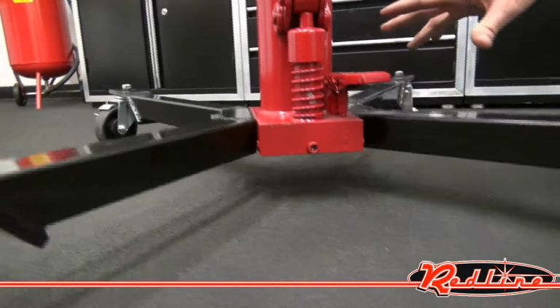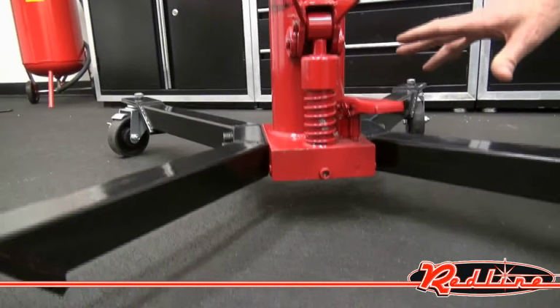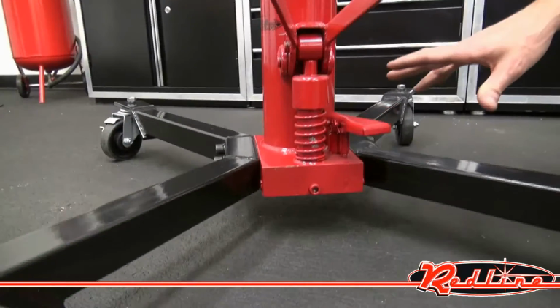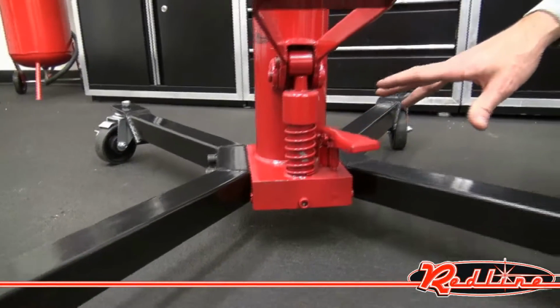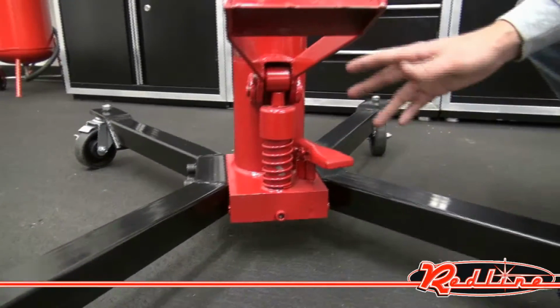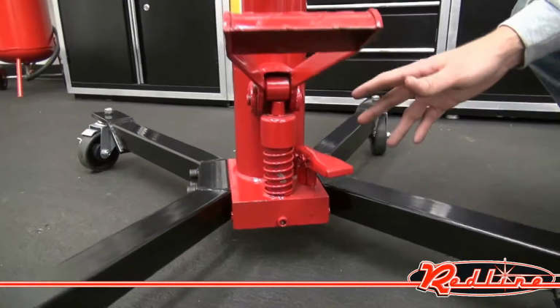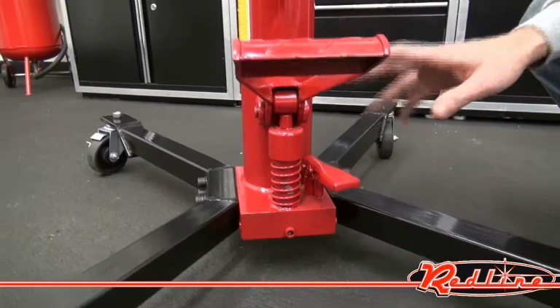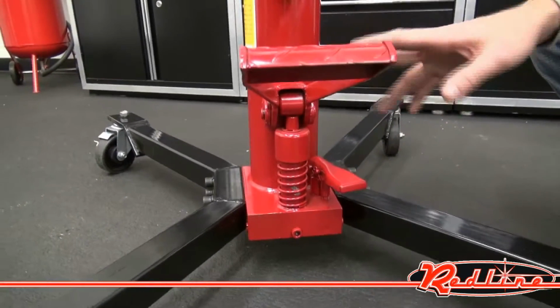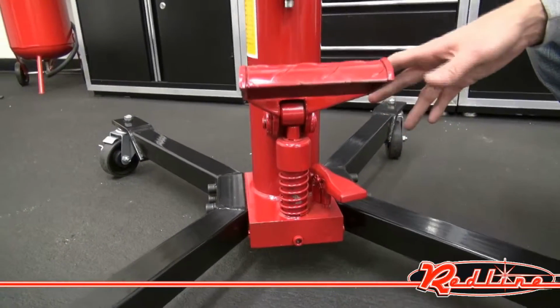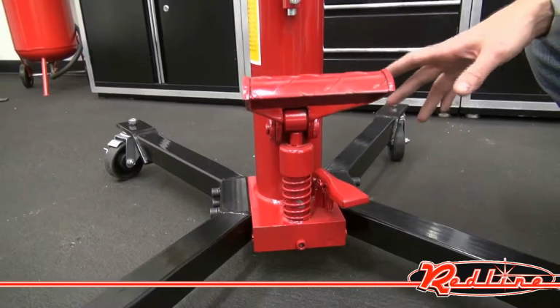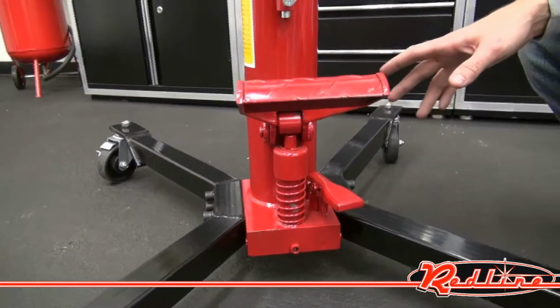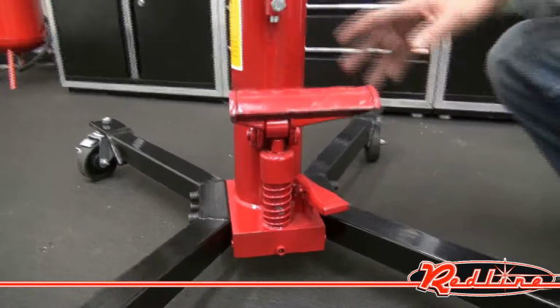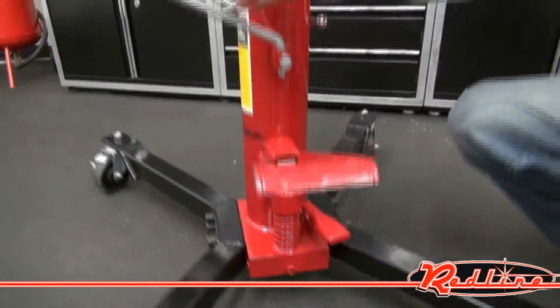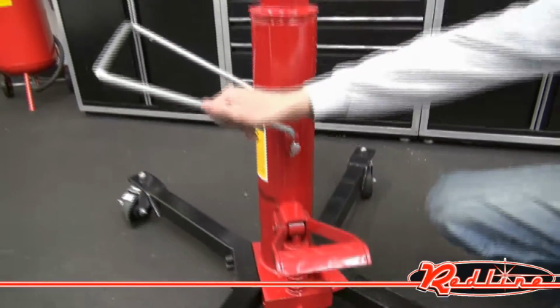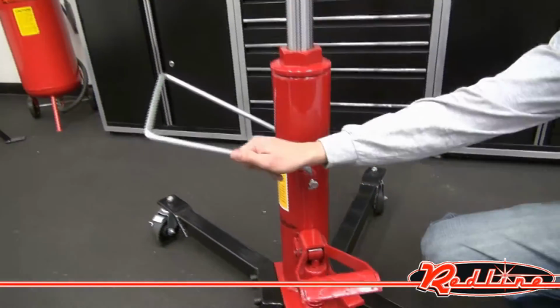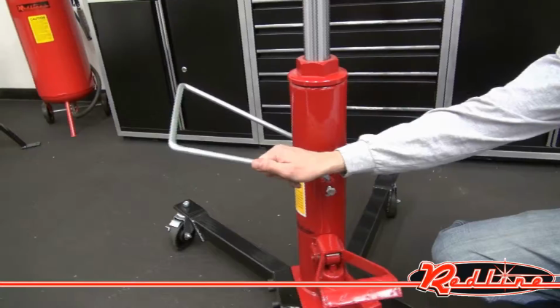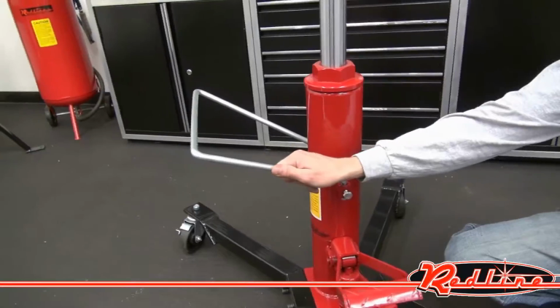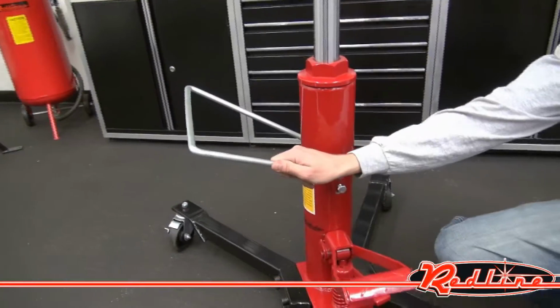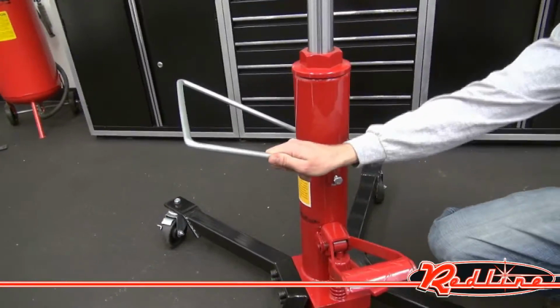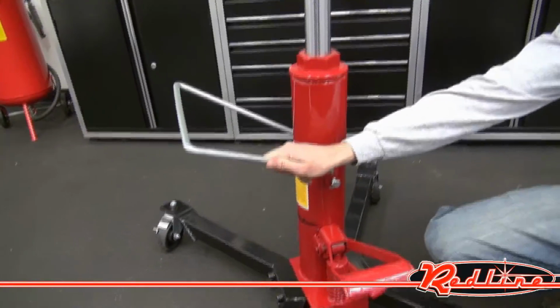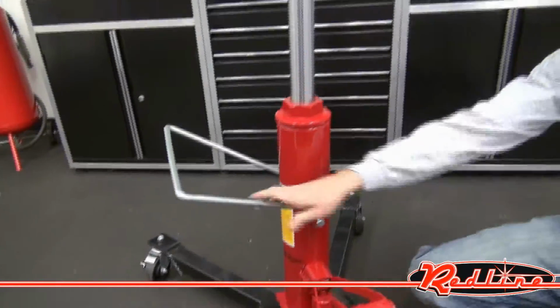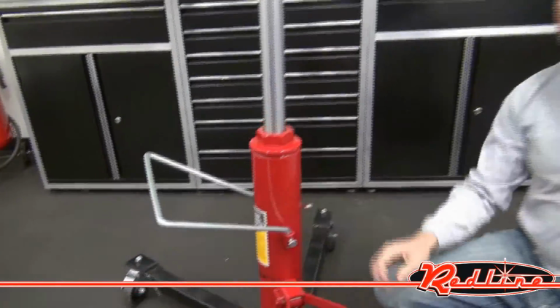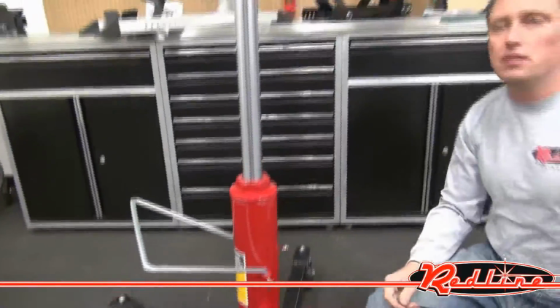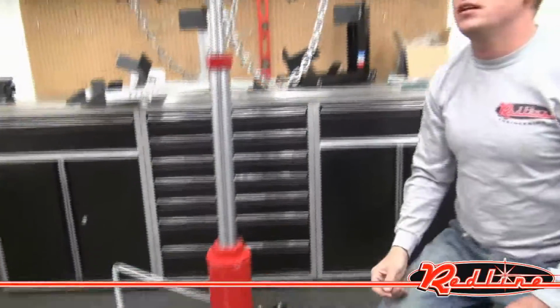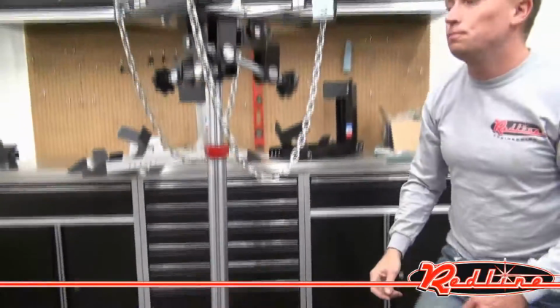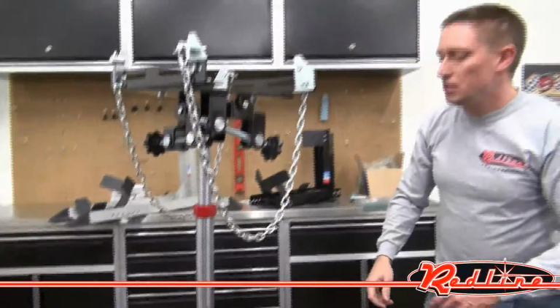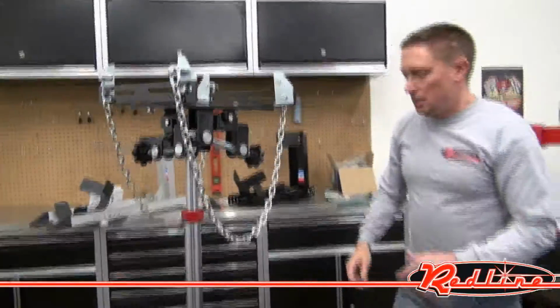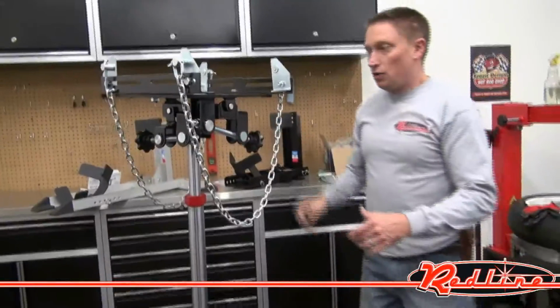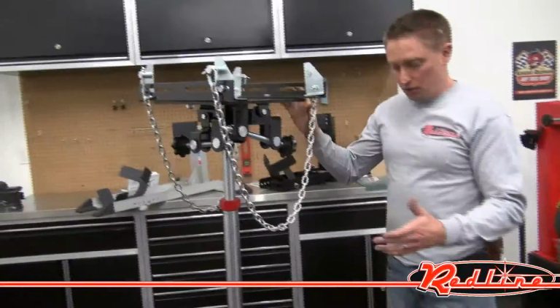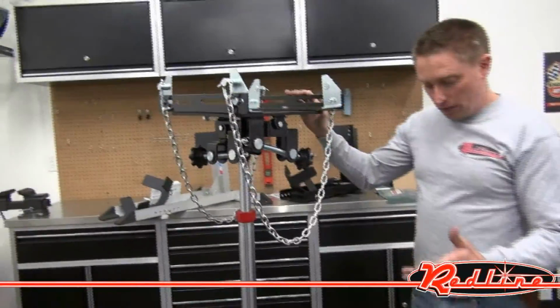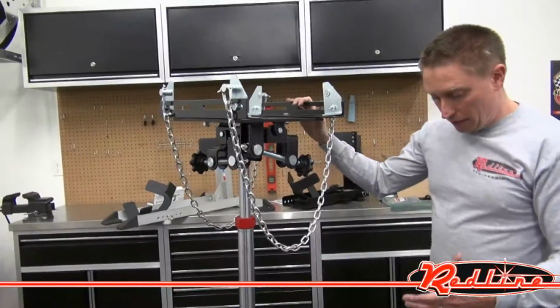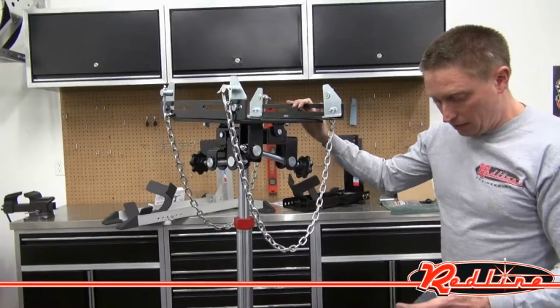You've got two pedals for going down and up — we'll show those working in just a second. Nice great big handle to kind of lug it around with underneath the vehicle. I'll go ahead and show it operating here.